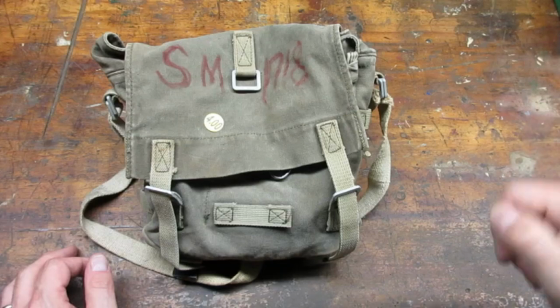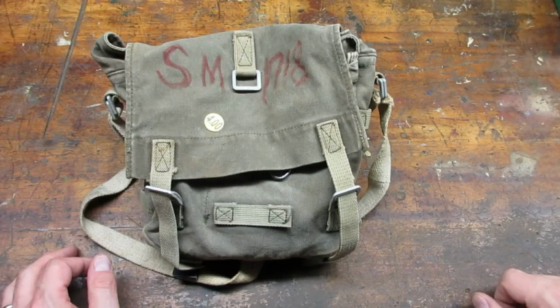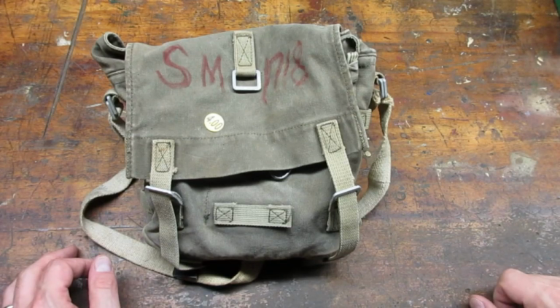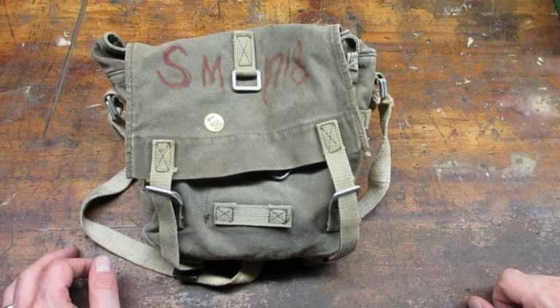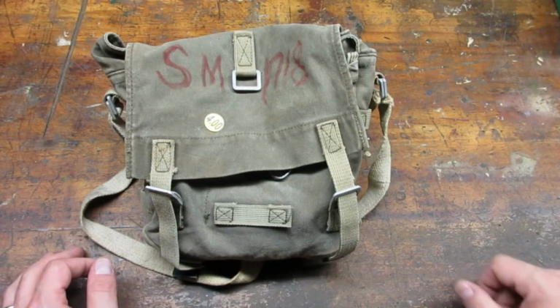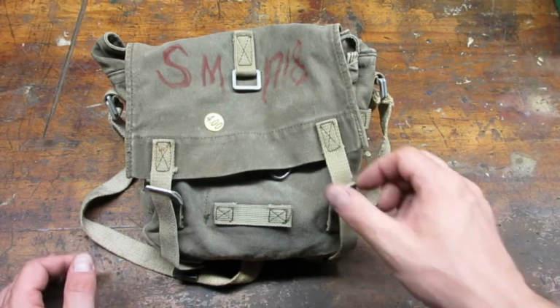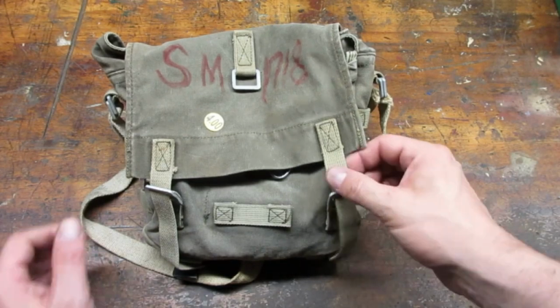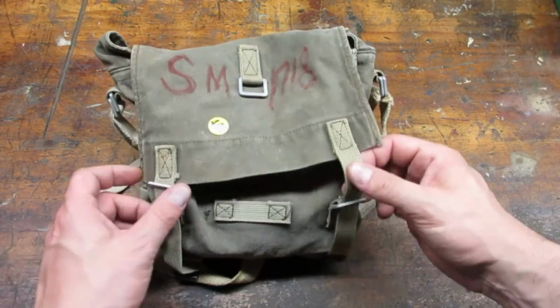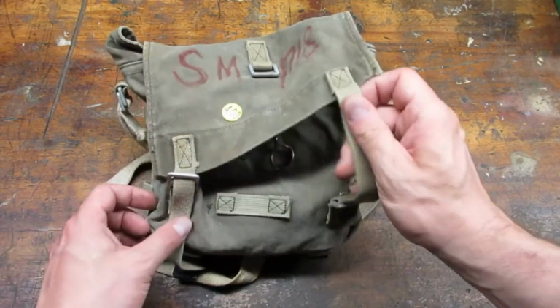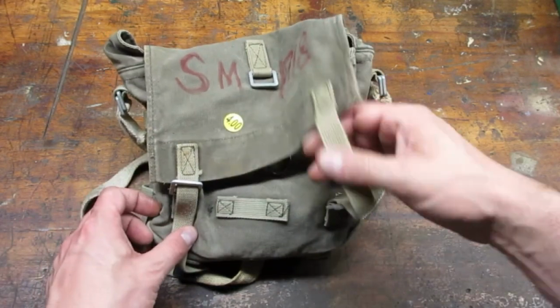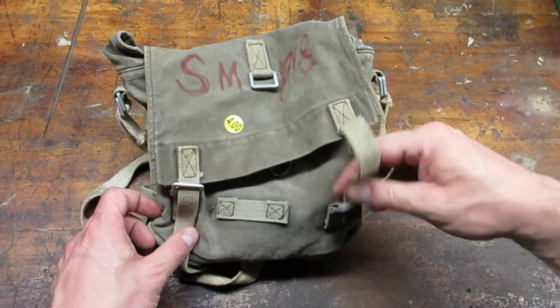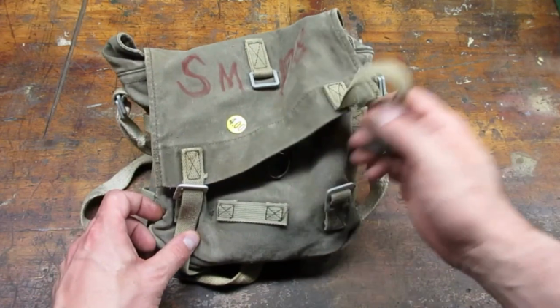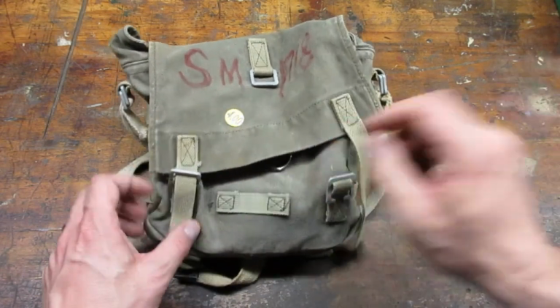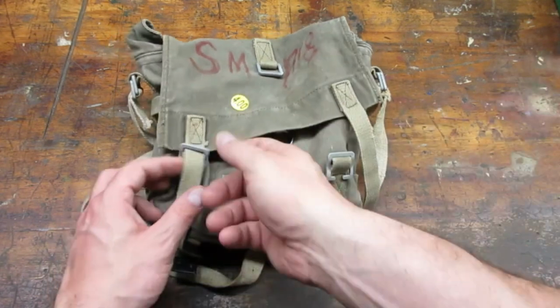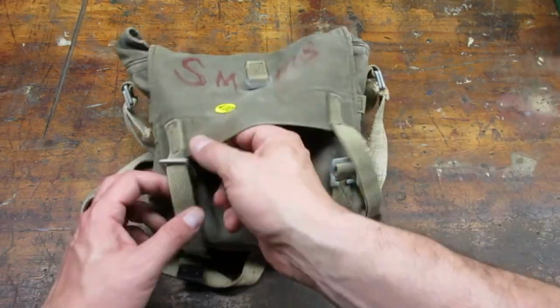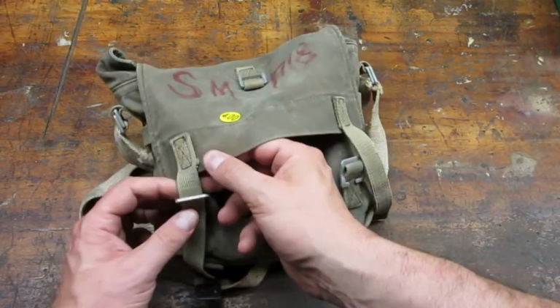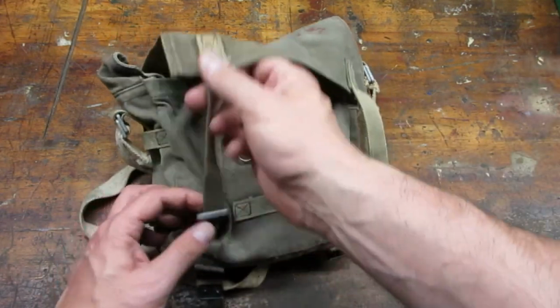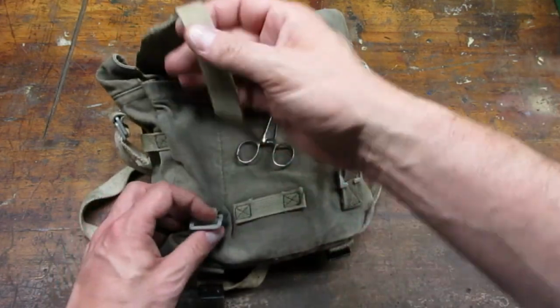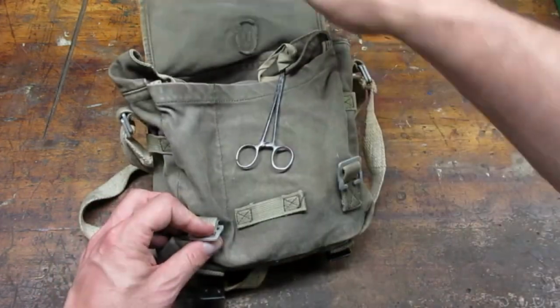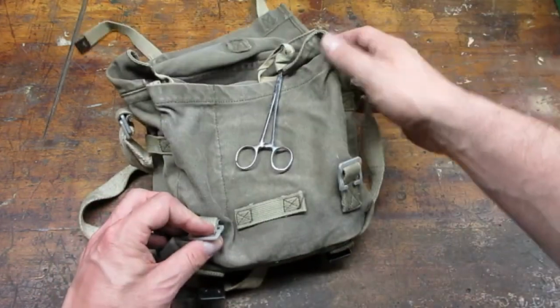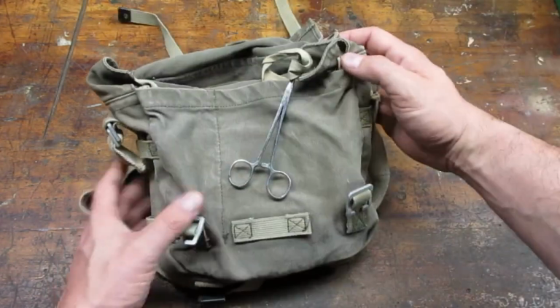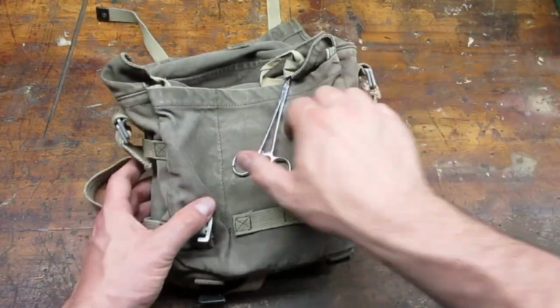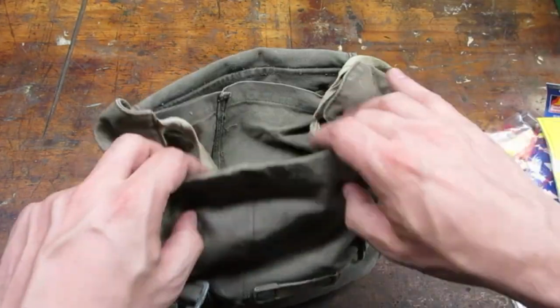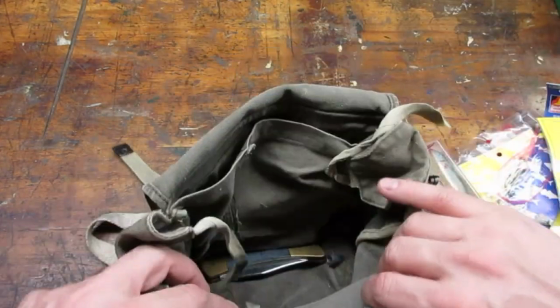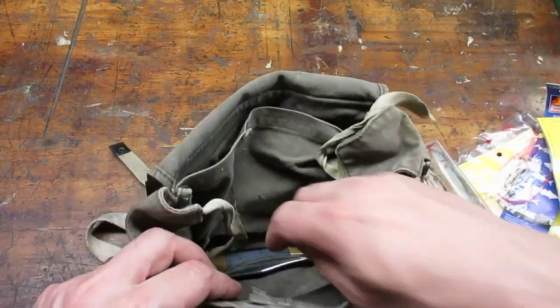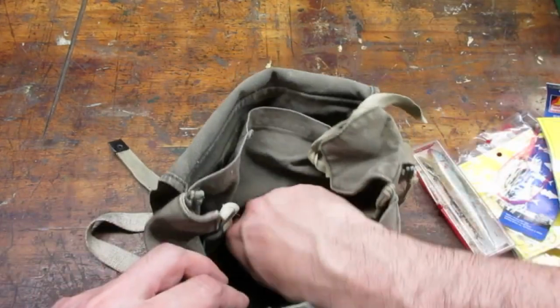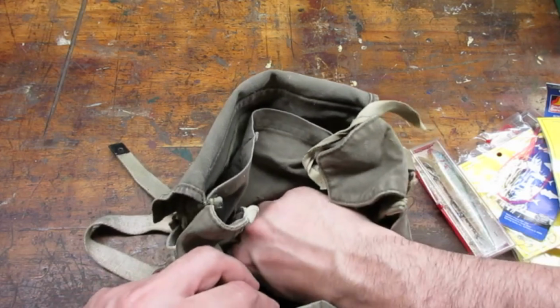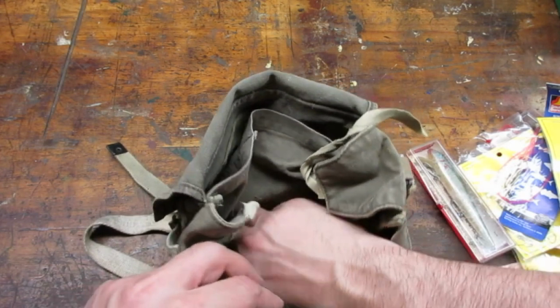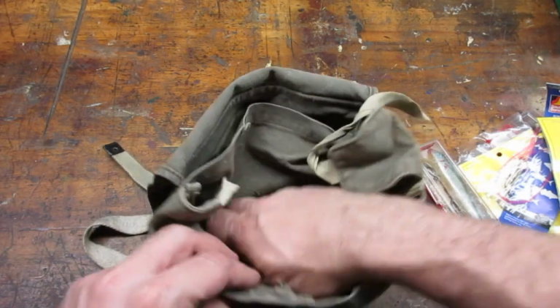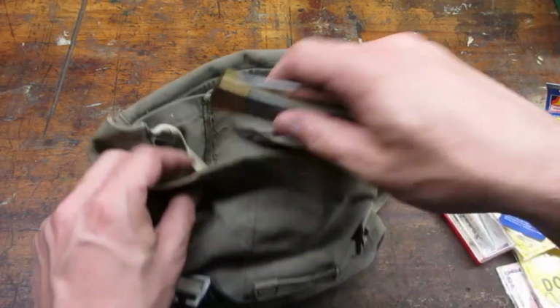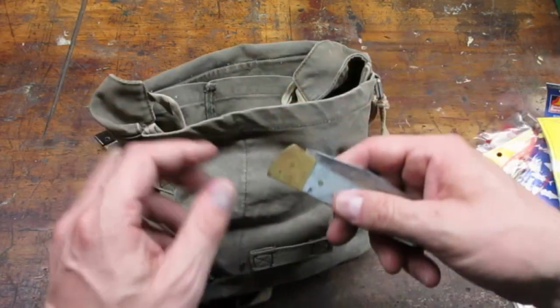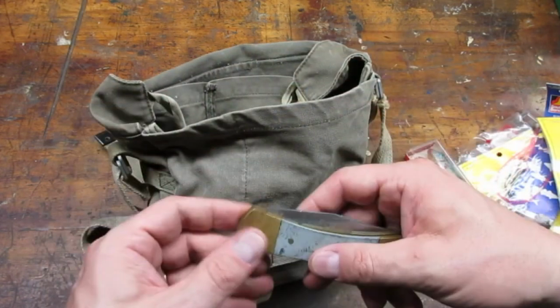I bought this tackle bag at a yard sale for $4. At the bottom of the bag I found this Case pocket knife.